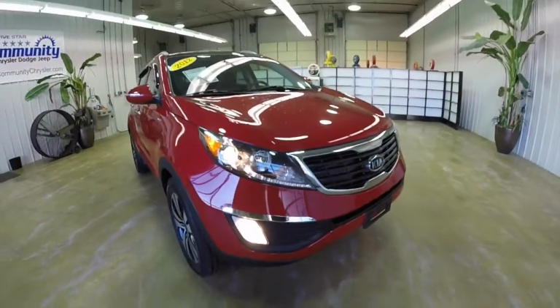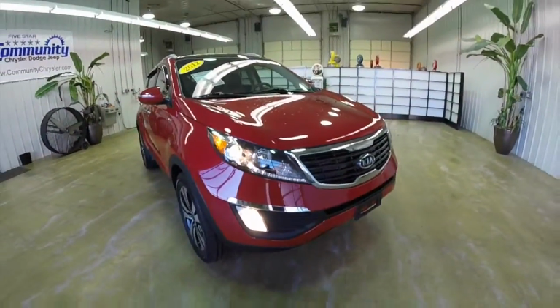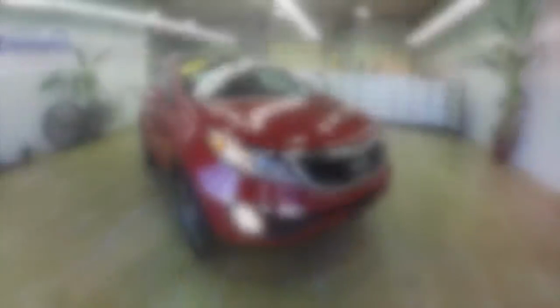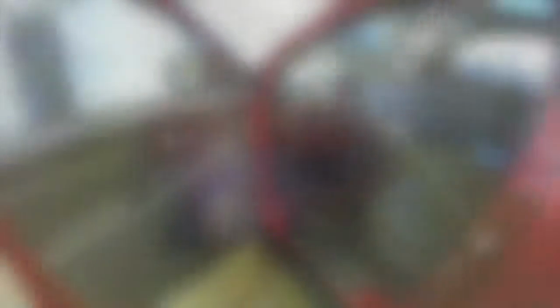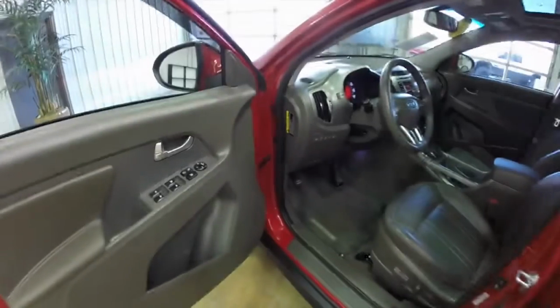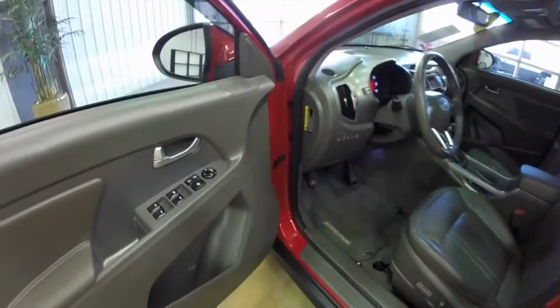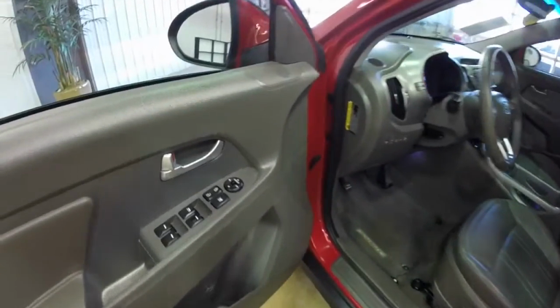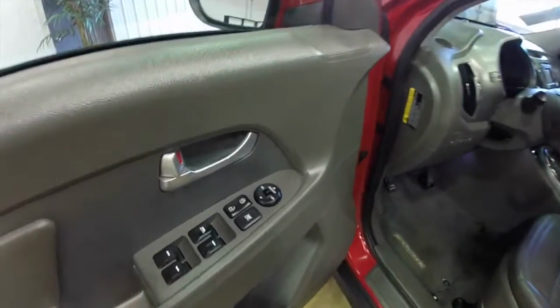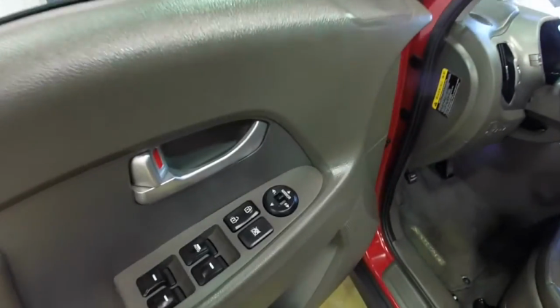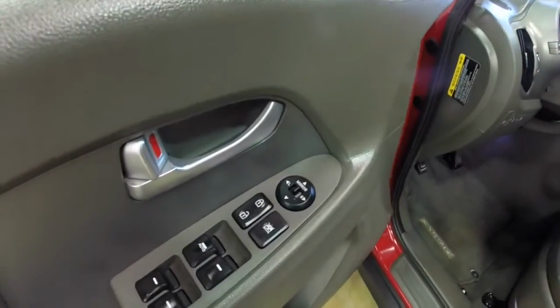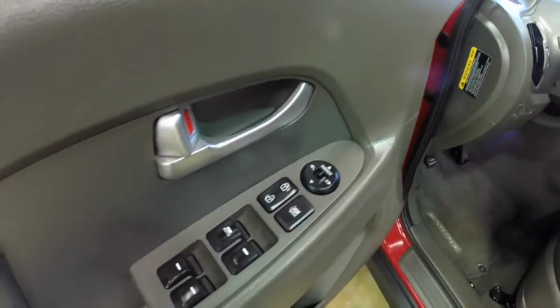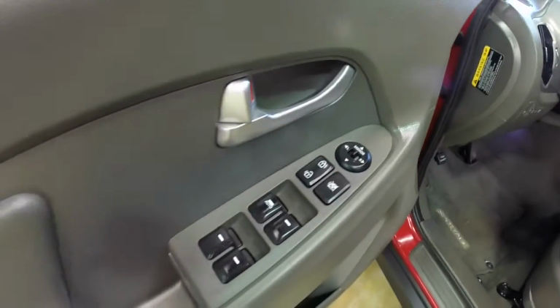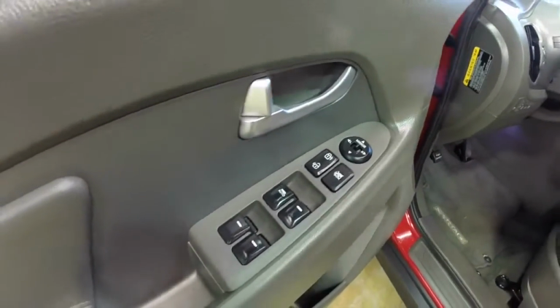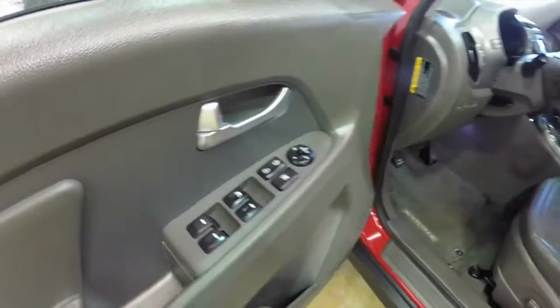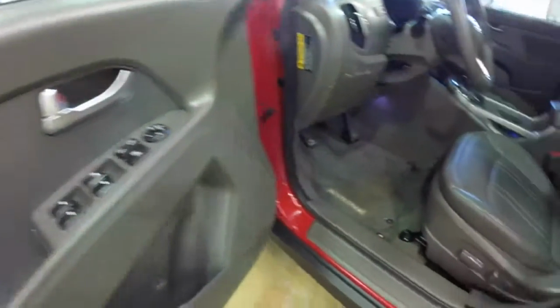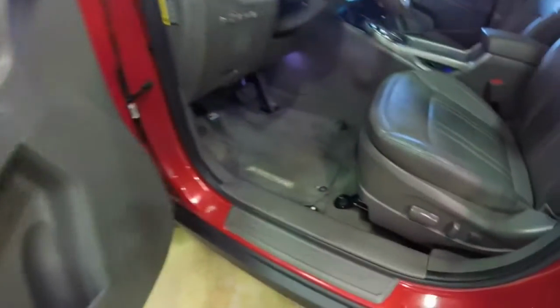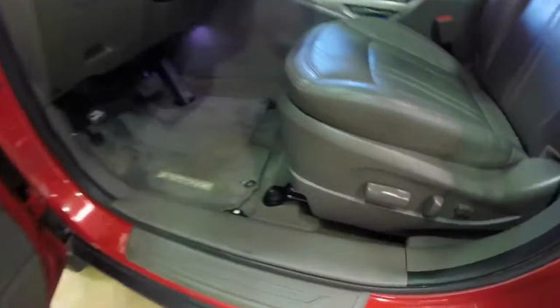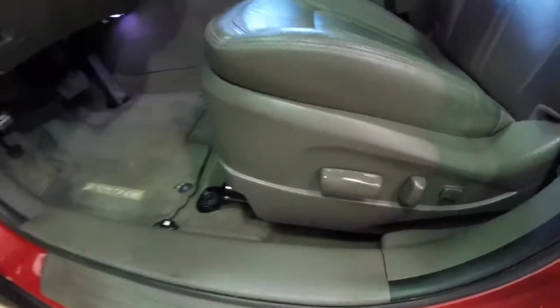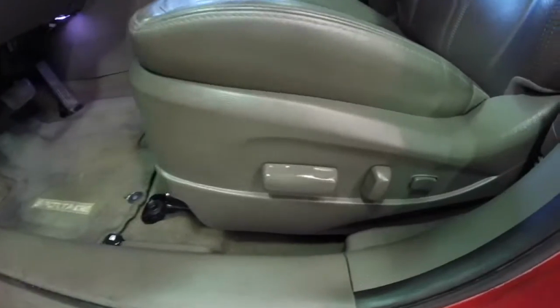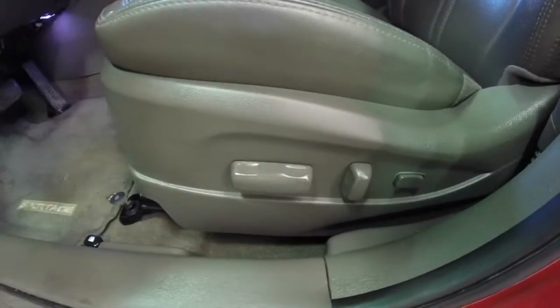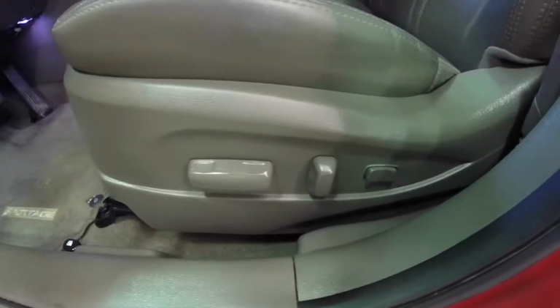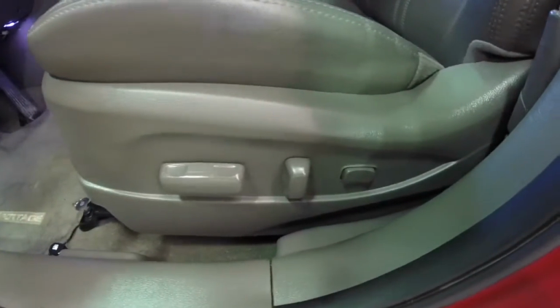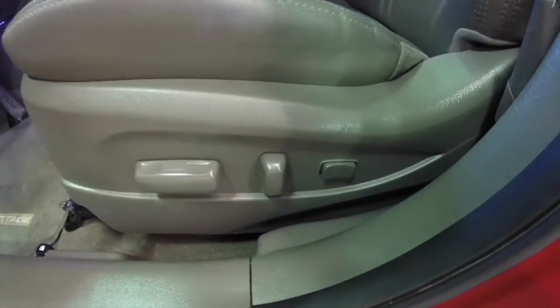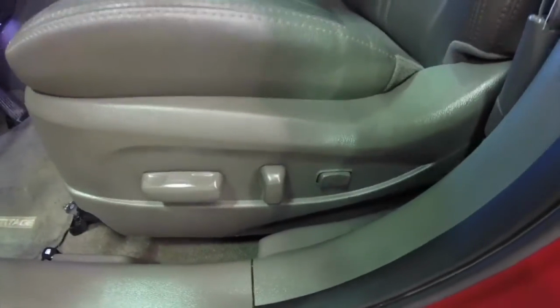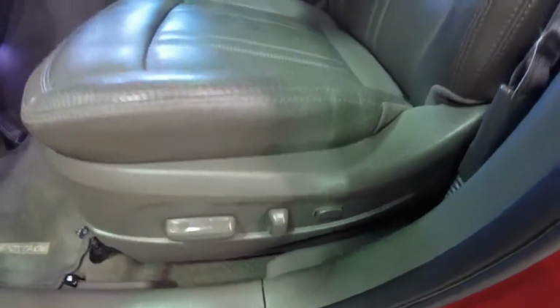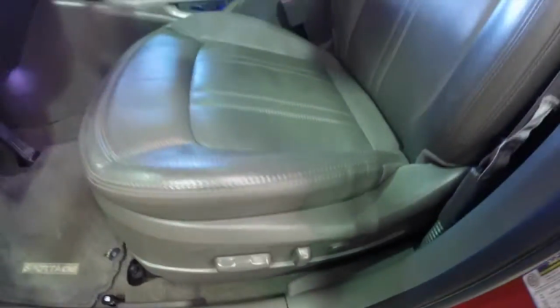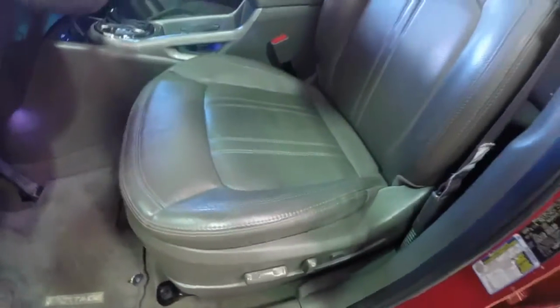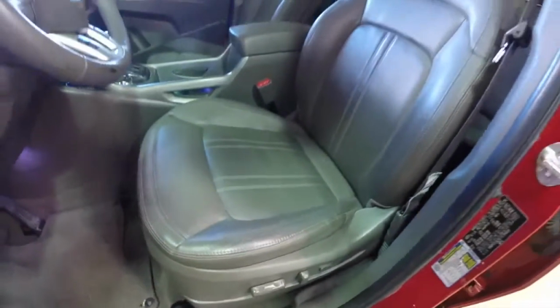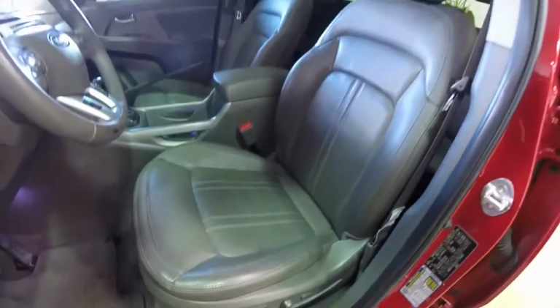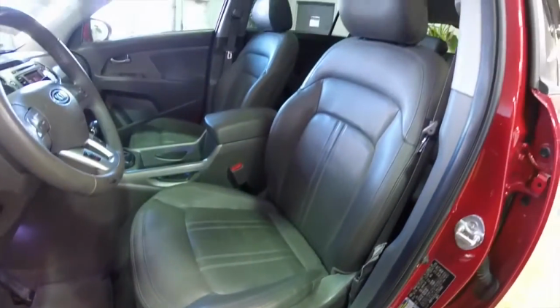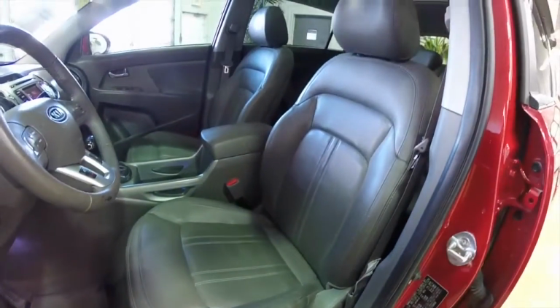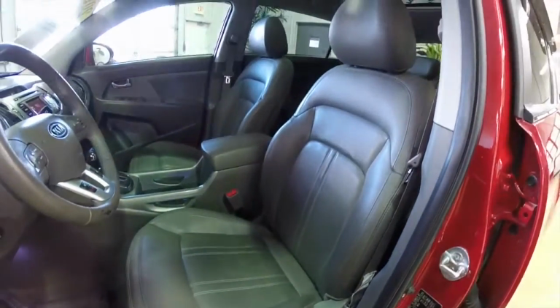Let's go ahead and take a look at the interior. Inside we have power mirrors, power windows, and power door locks. 8-way power driver's seat with adjustable lumbar support. The driver's seat is heated and cooled.